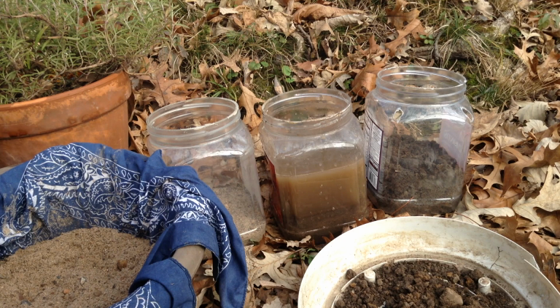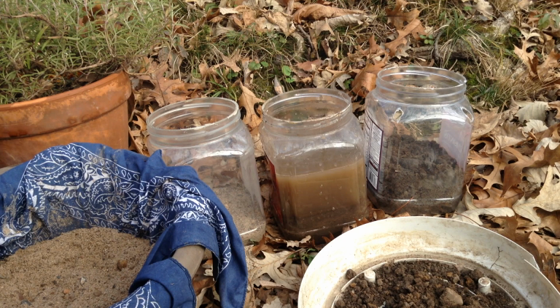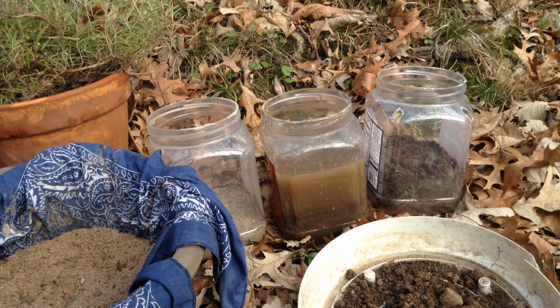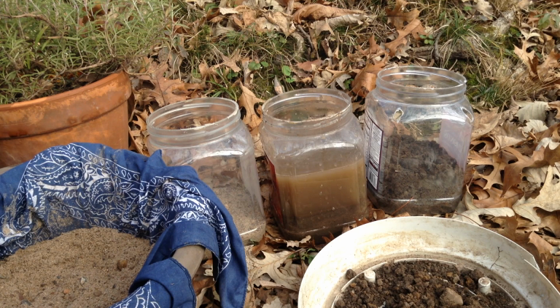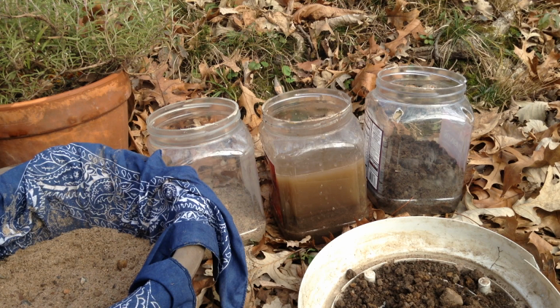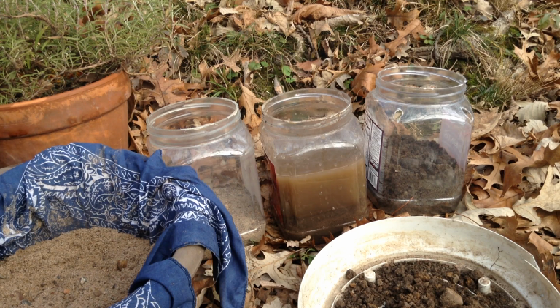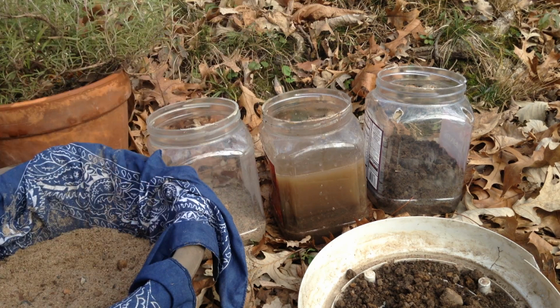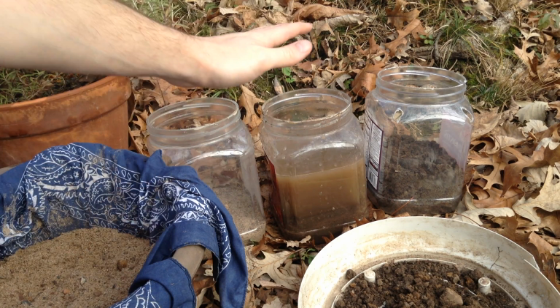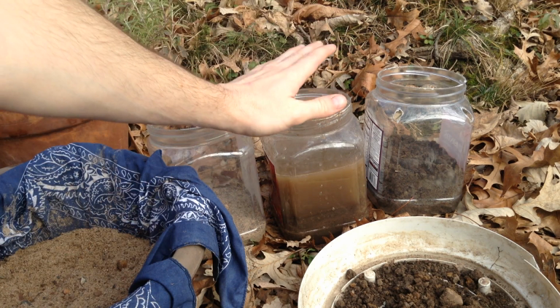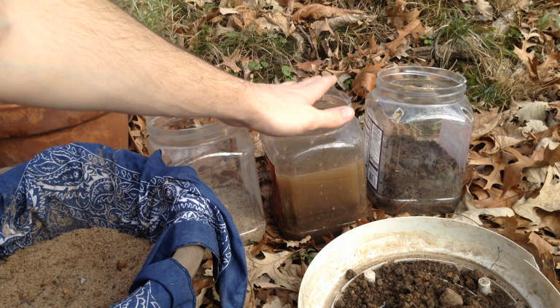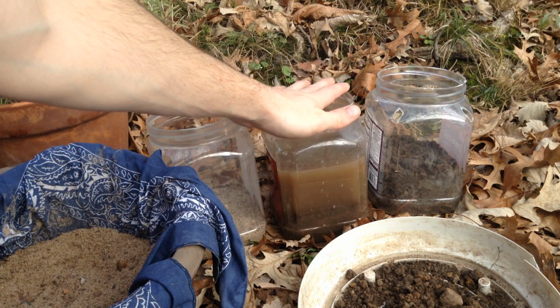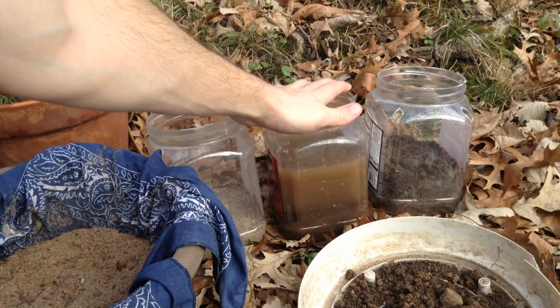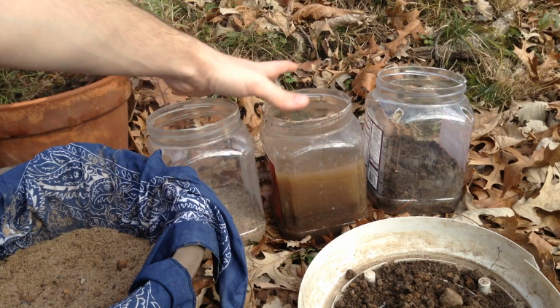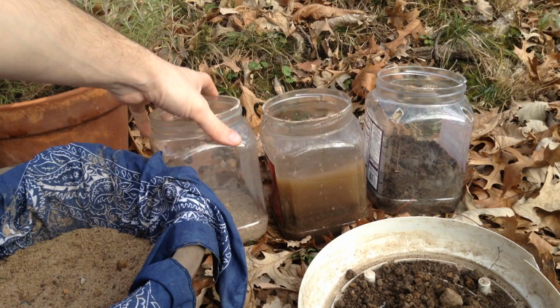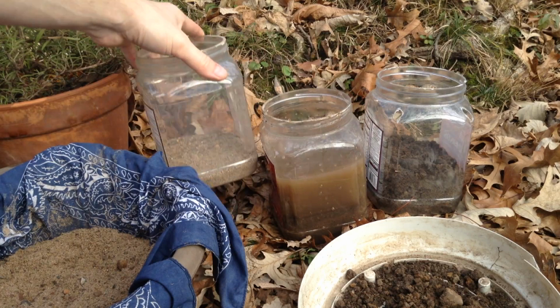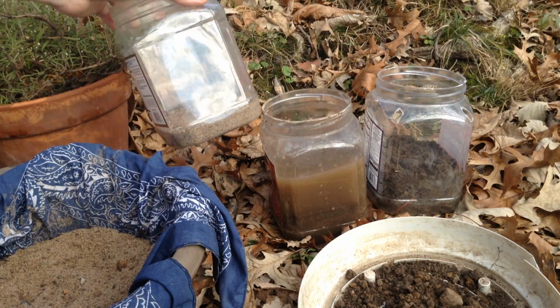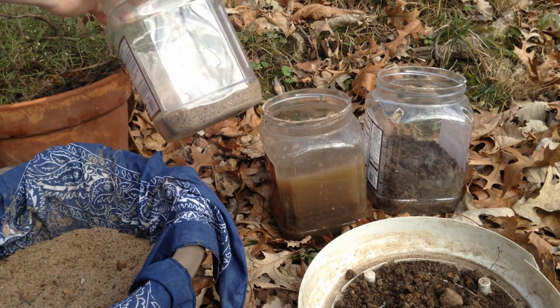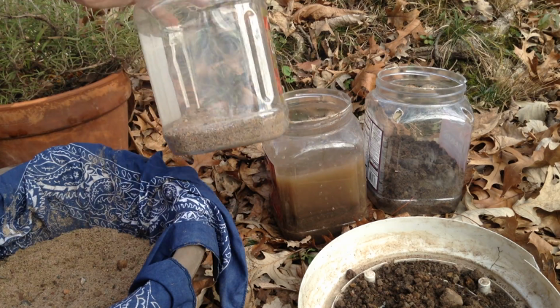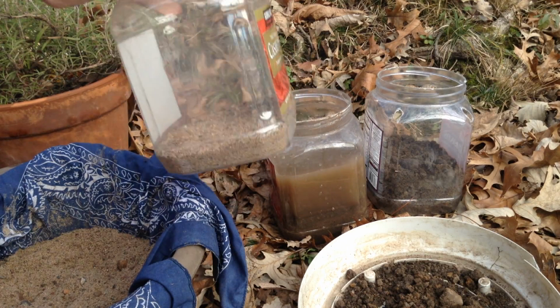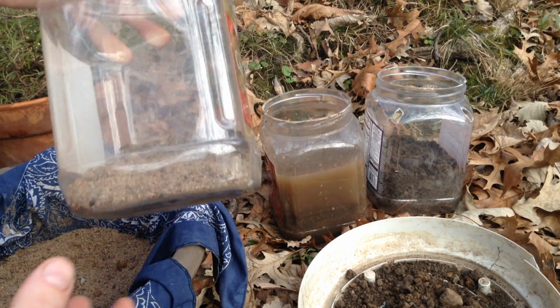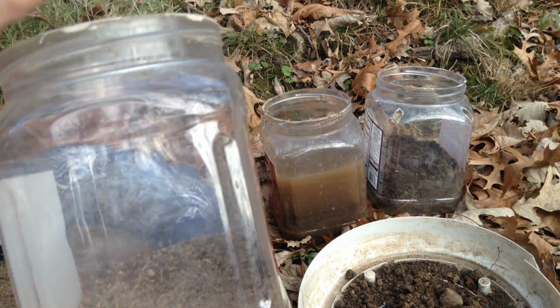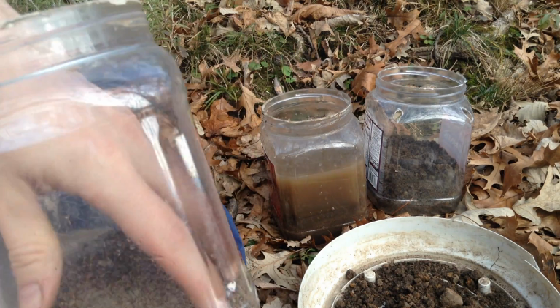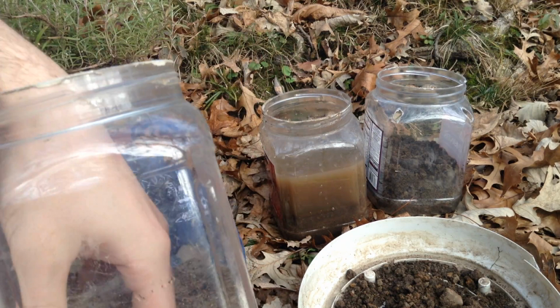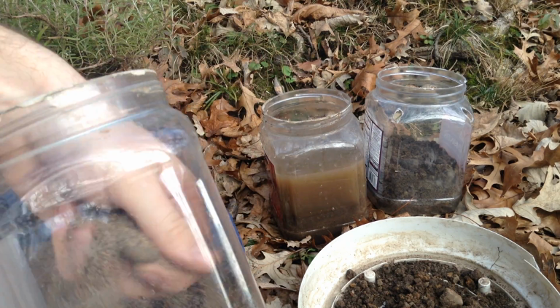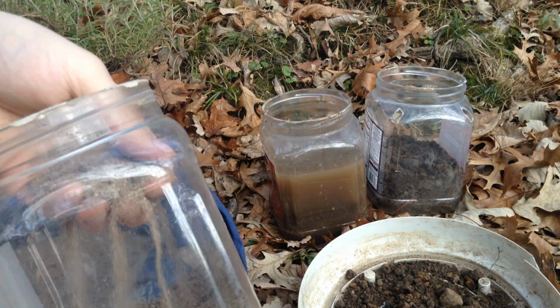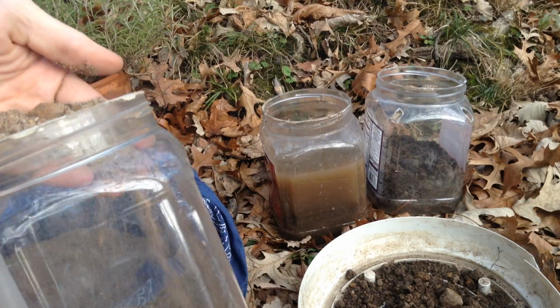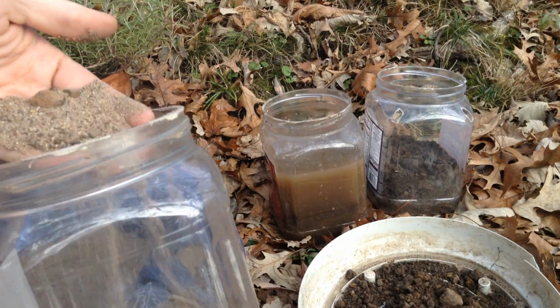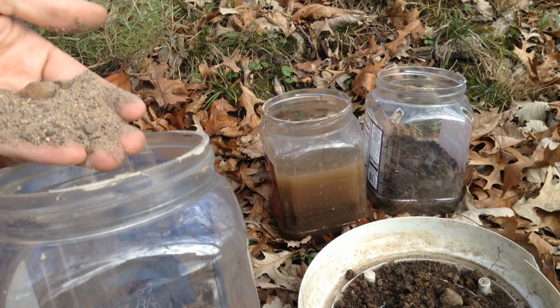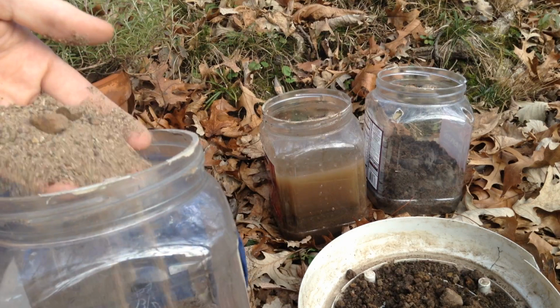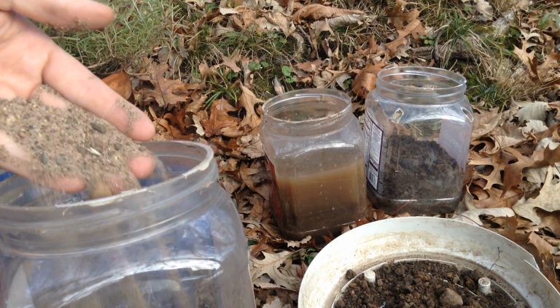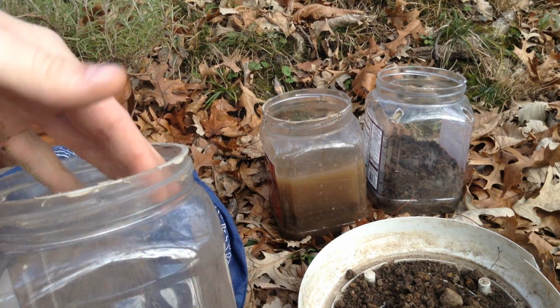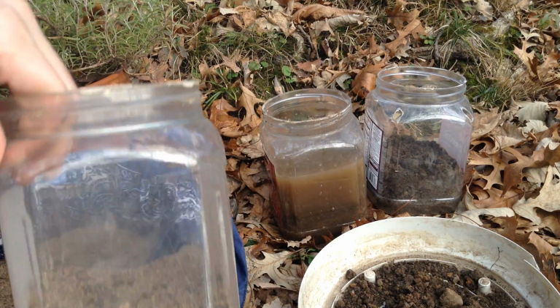Welcome to the garden. Today I want to show you how to wash your soil to either get clay or some really nice sand. And it's really simple.